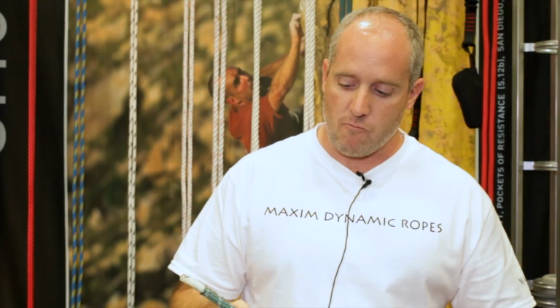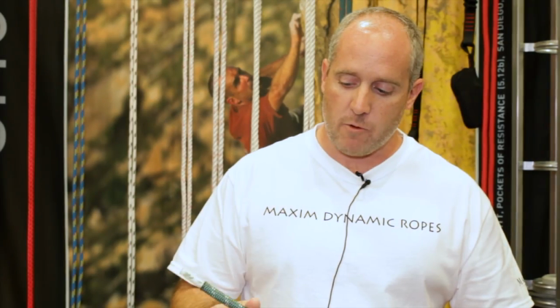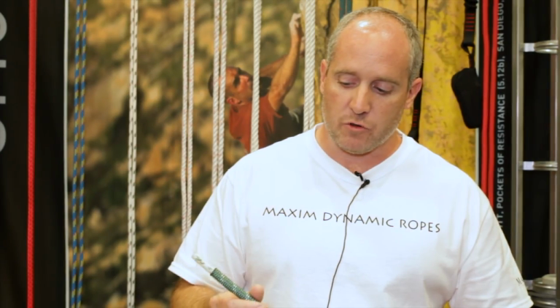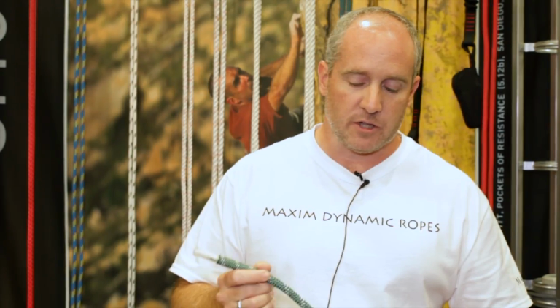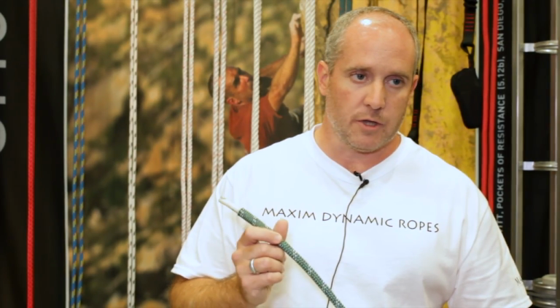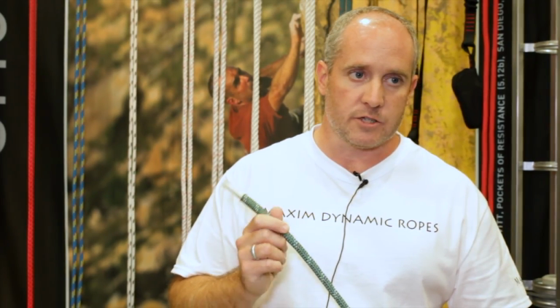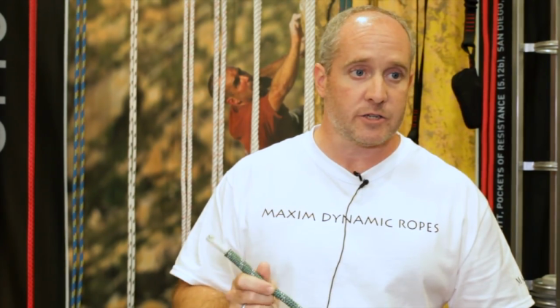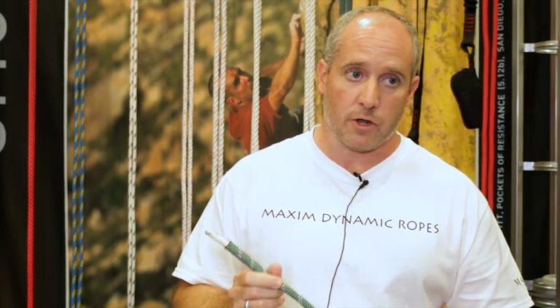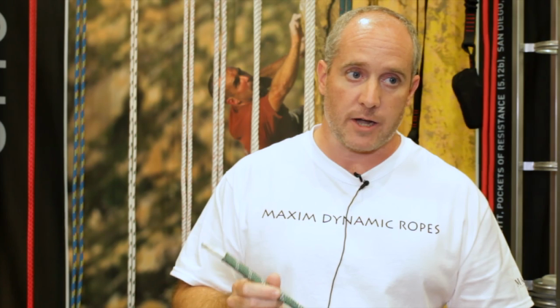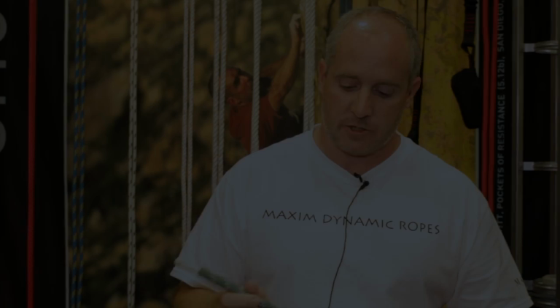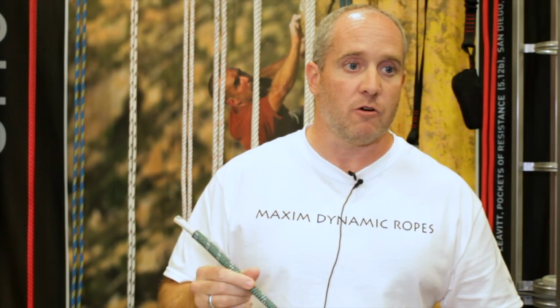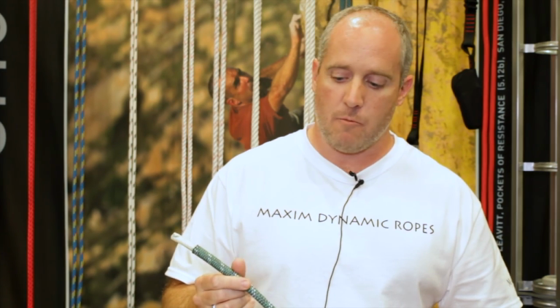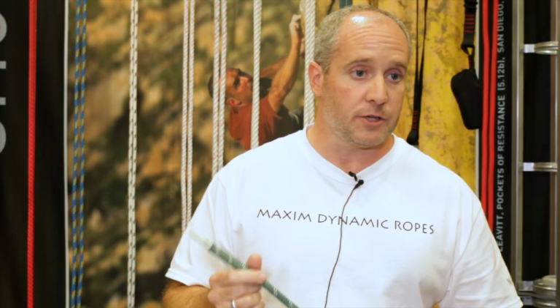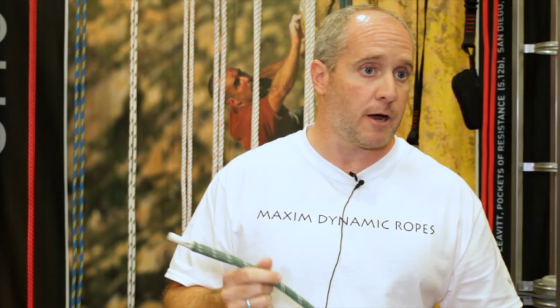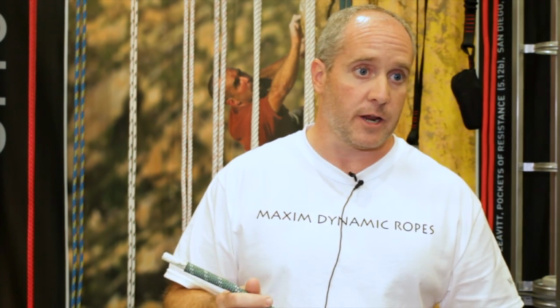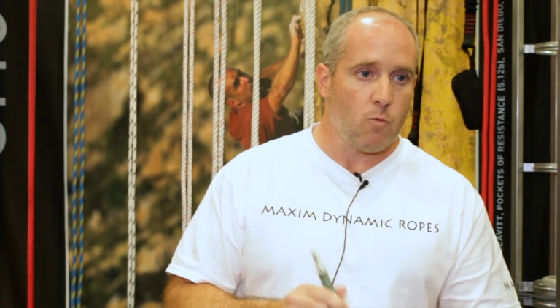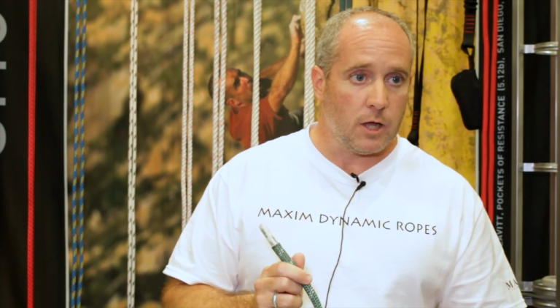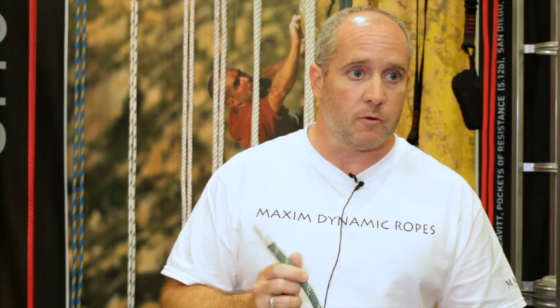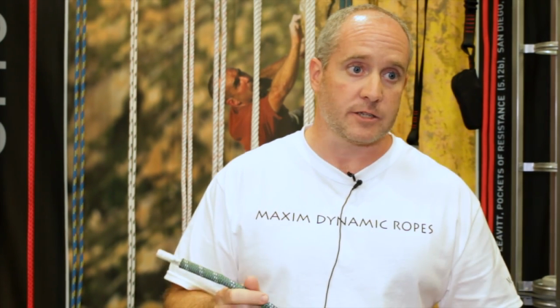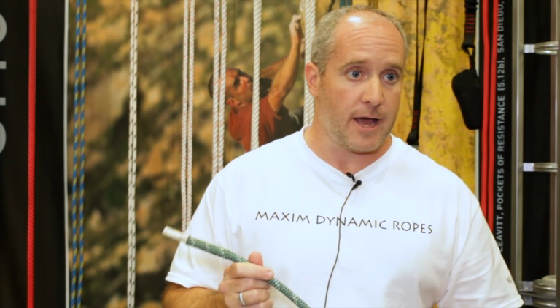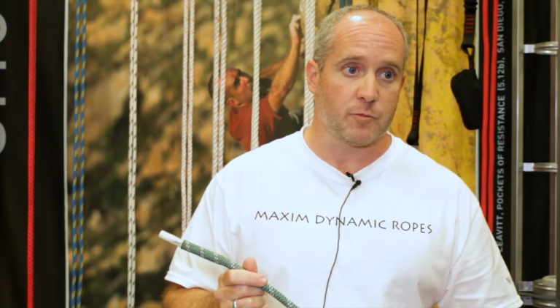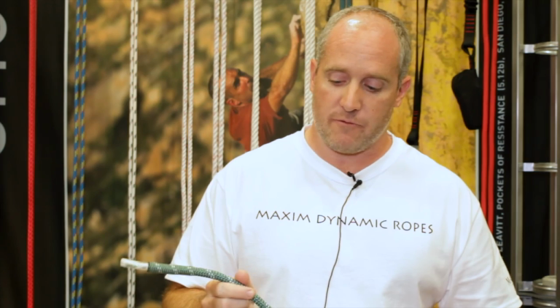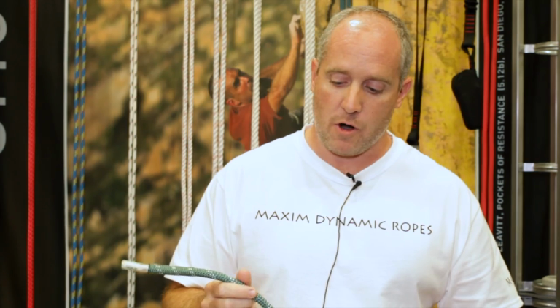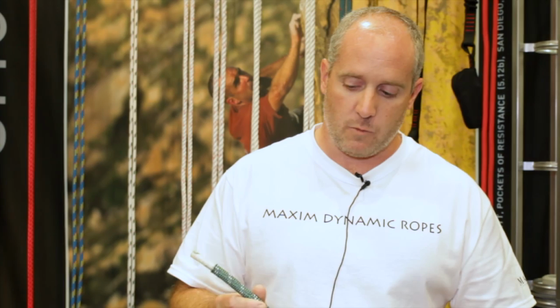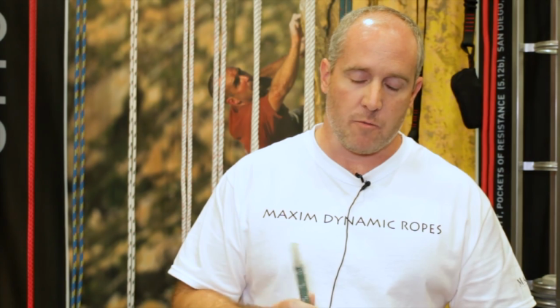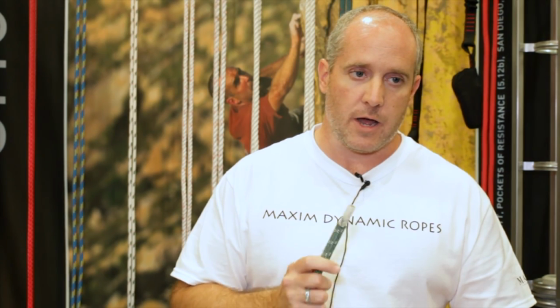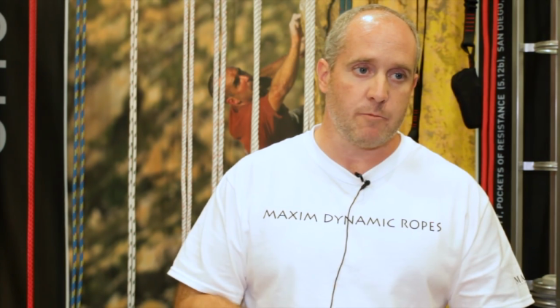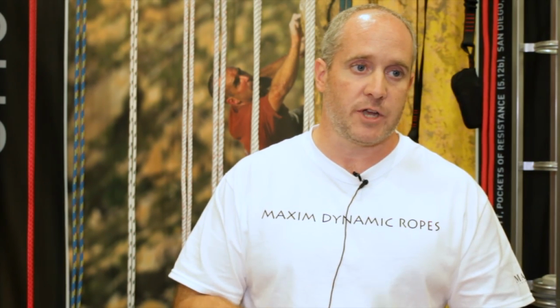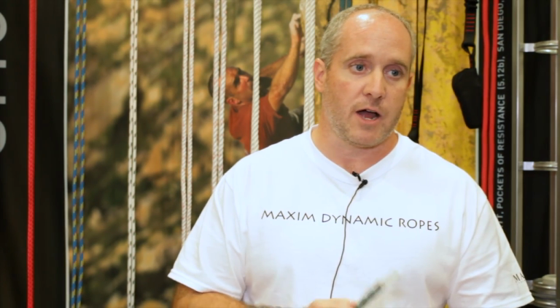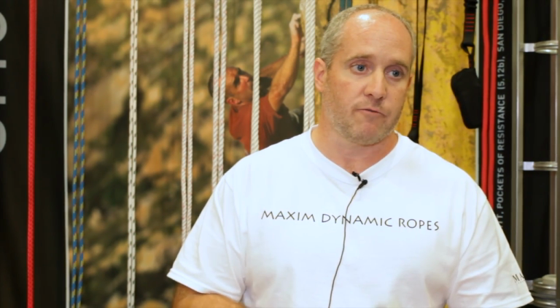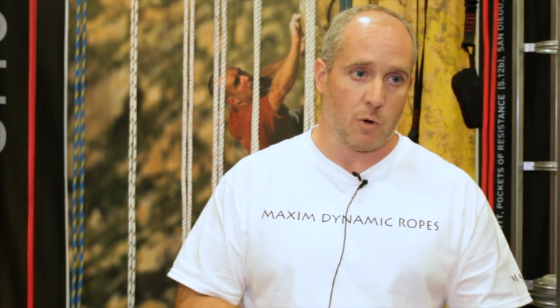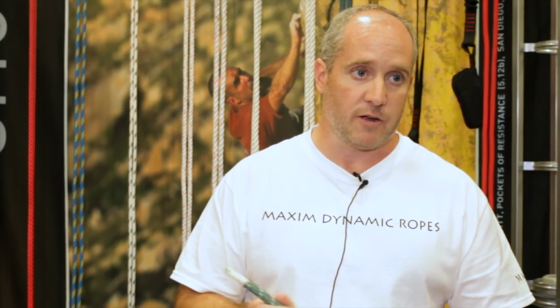Right now we have them only available in statics. We're working on dynamics, so bolting, route setting, big wall climbing — things like that this would be great for. We have them in 9mm, 10.5mm, 11.5mm, and 12.5mm.